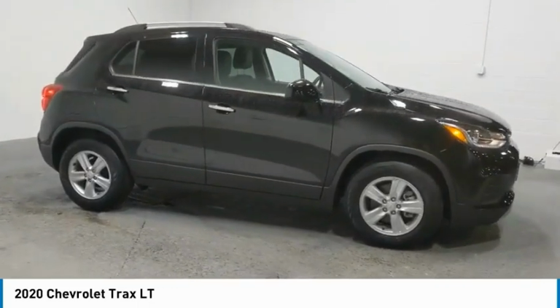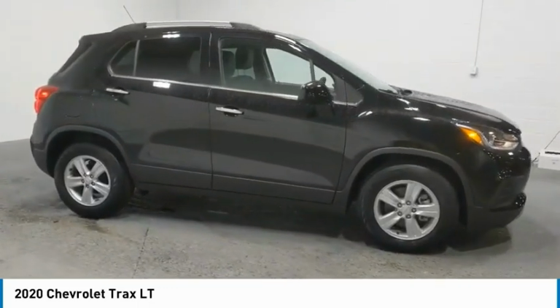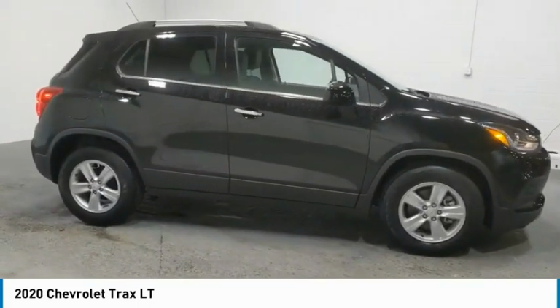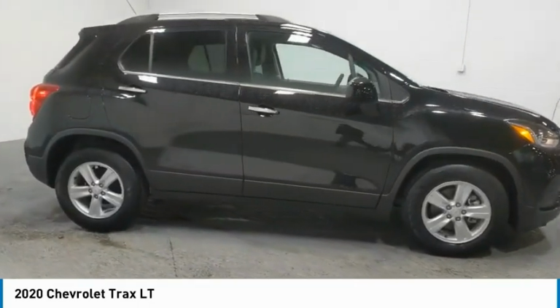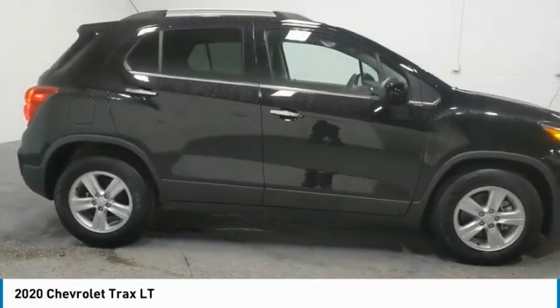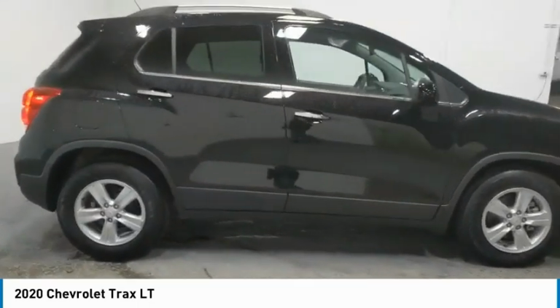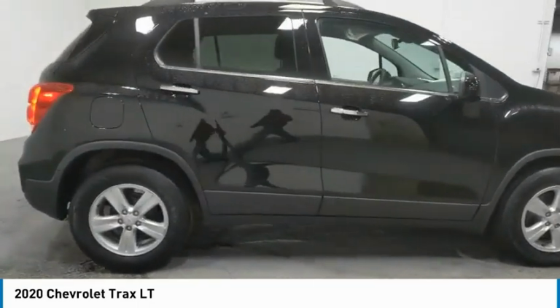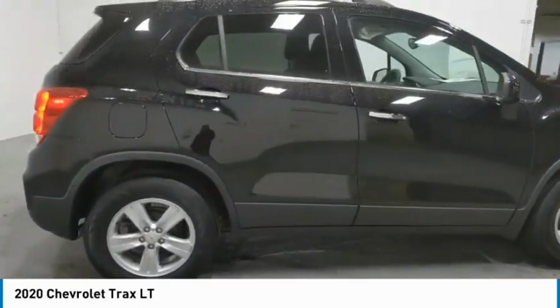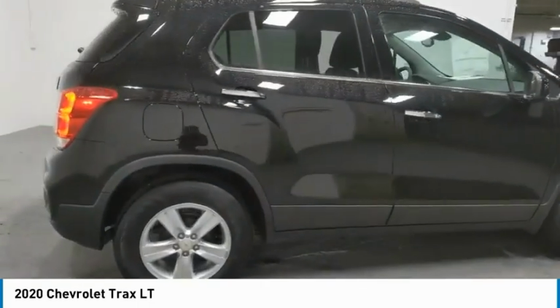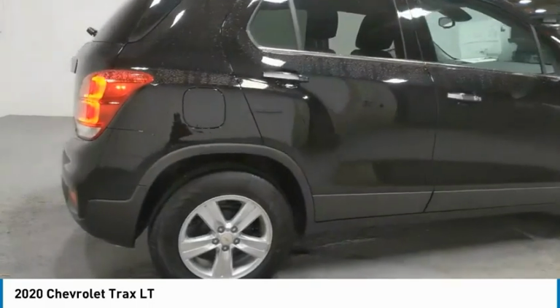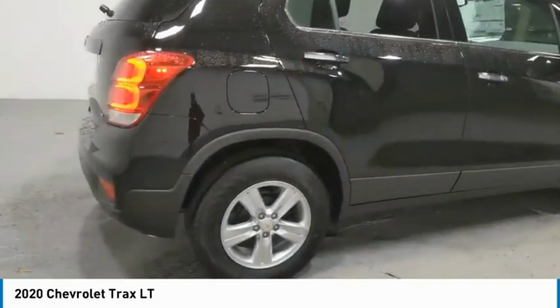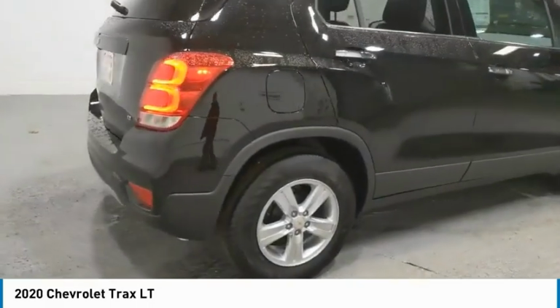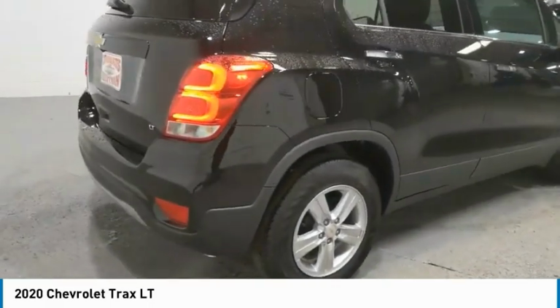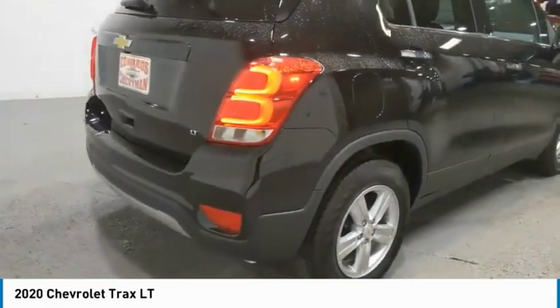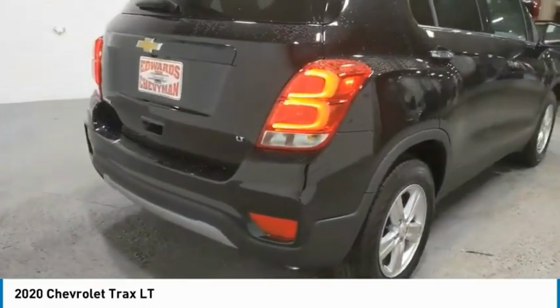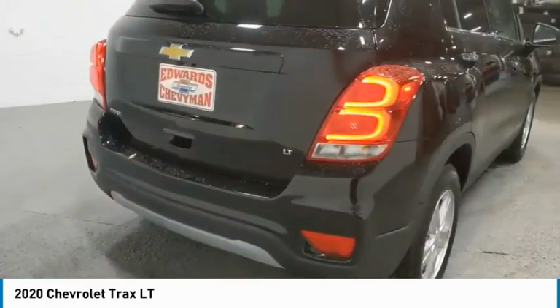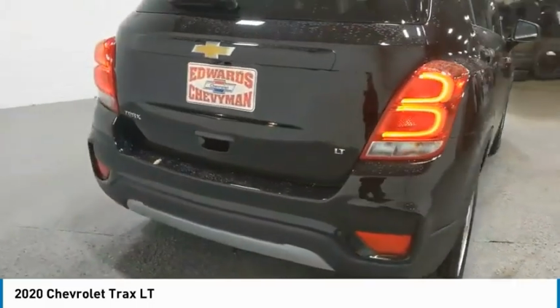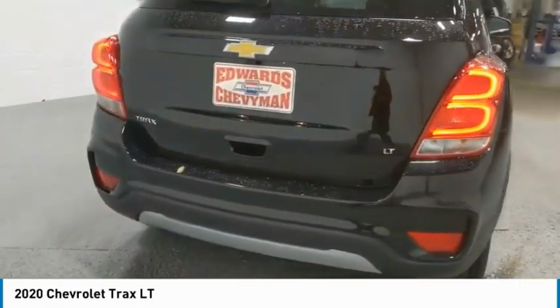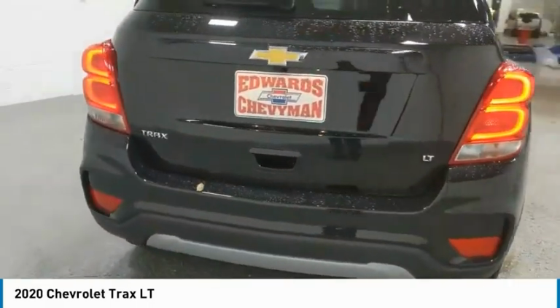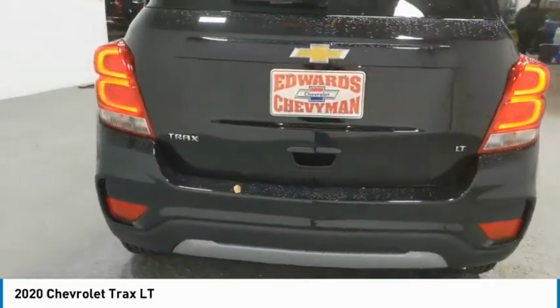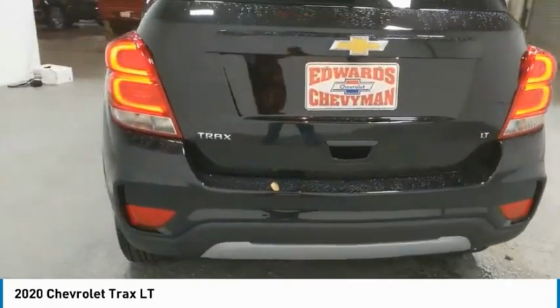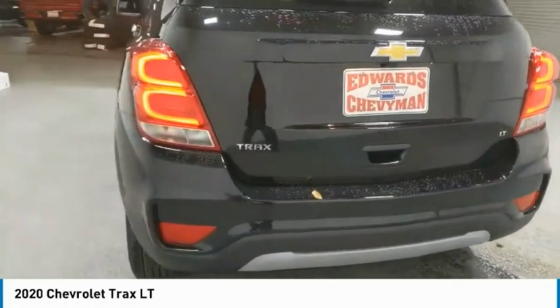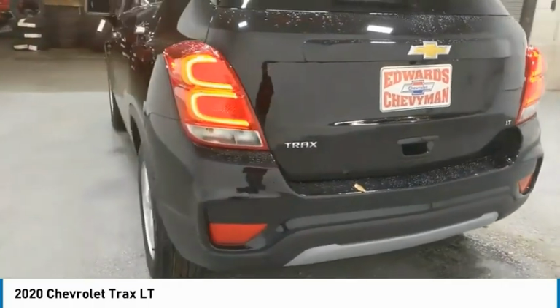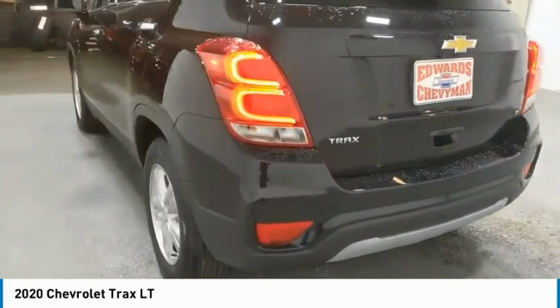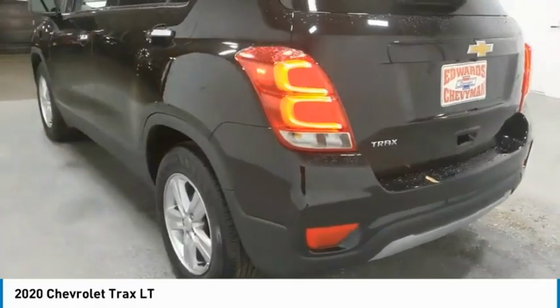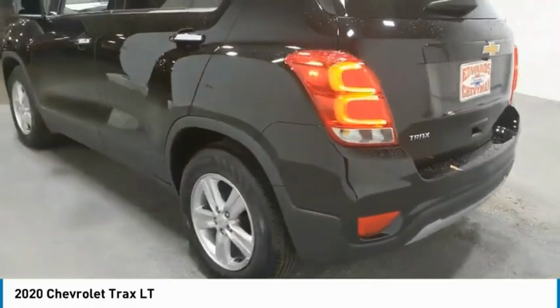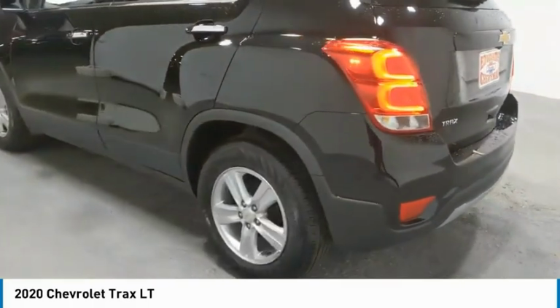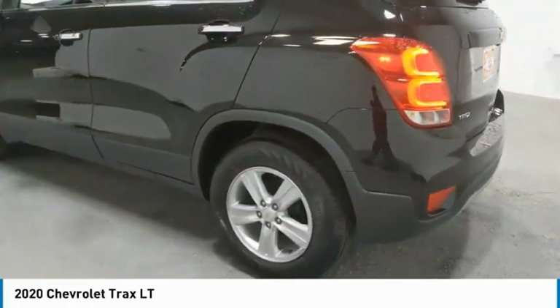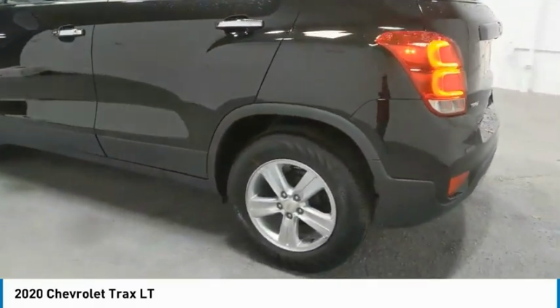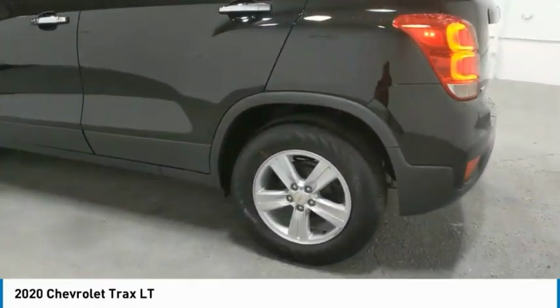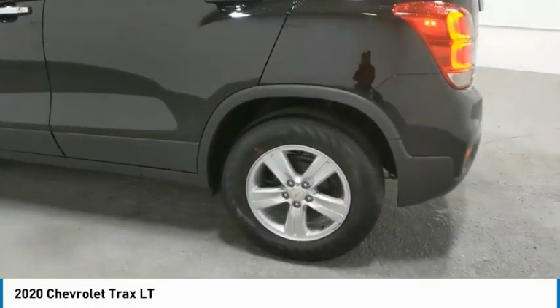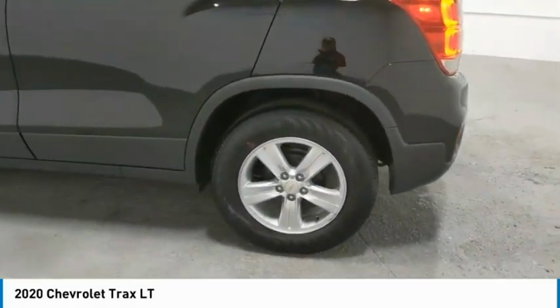Here are some of this vehicle's great options: aluminum wheels, heated side mirrors, traction control, daytime running lights, remote keyless entry, mirror memory, FWD, headlights auto off, security system, and cruise control.